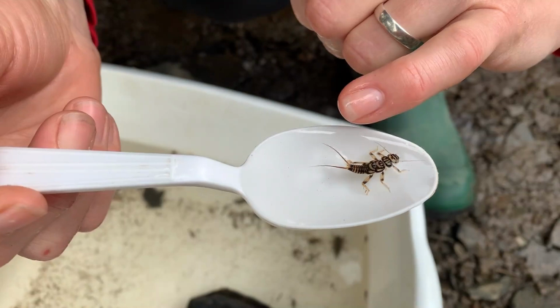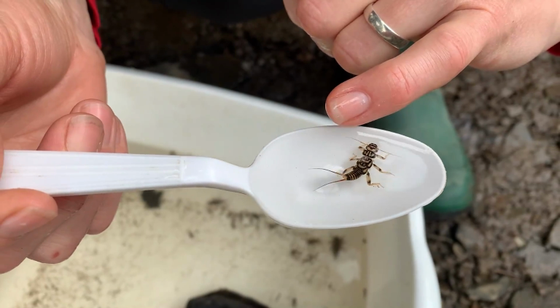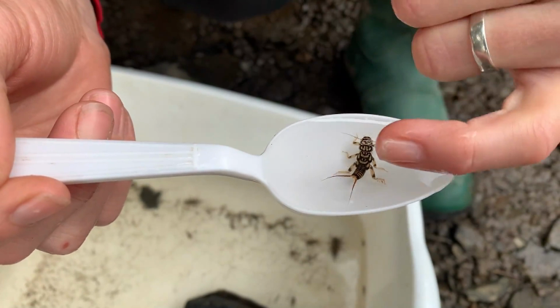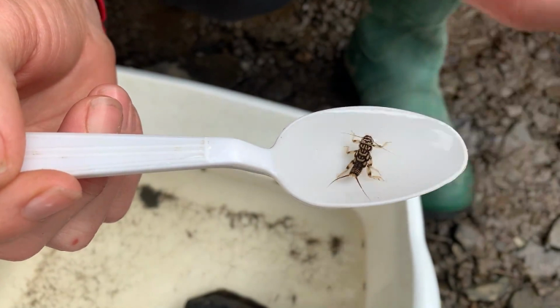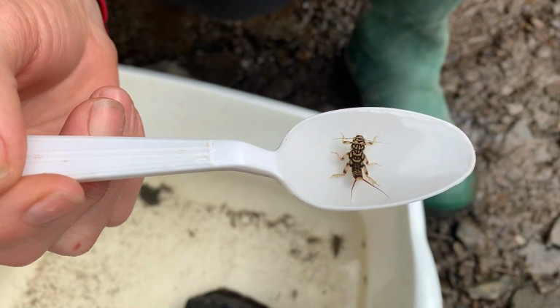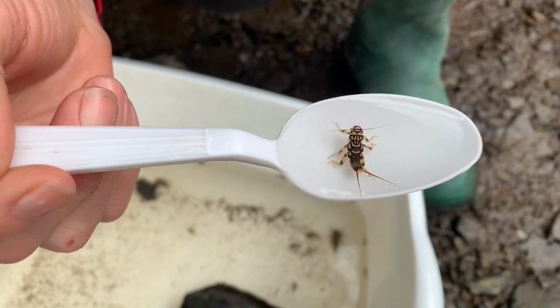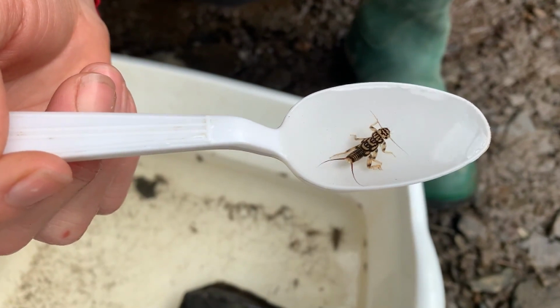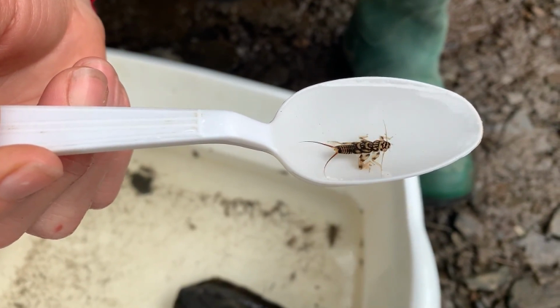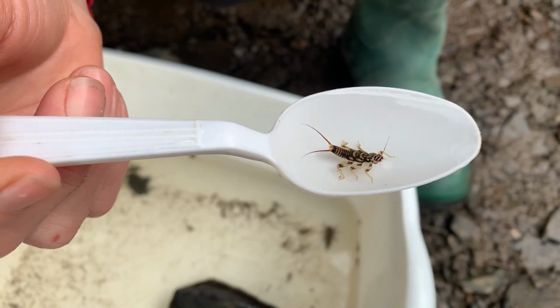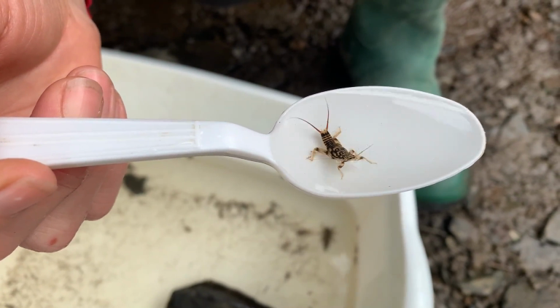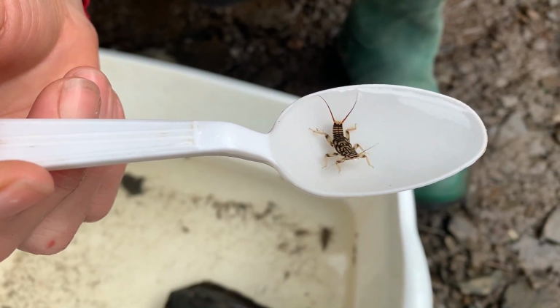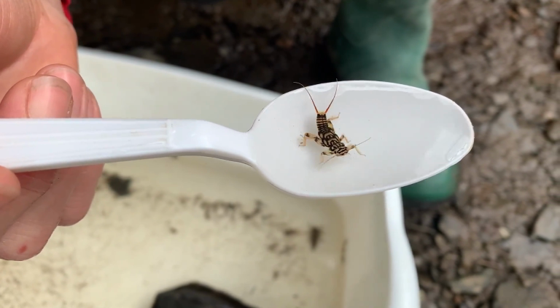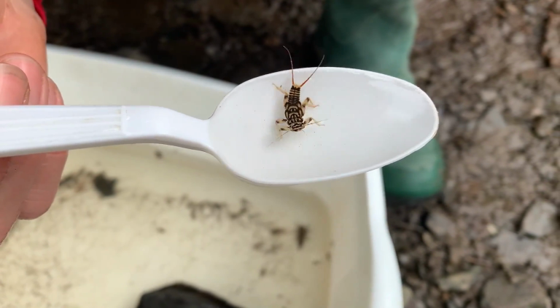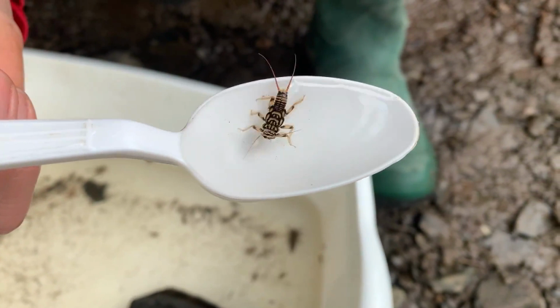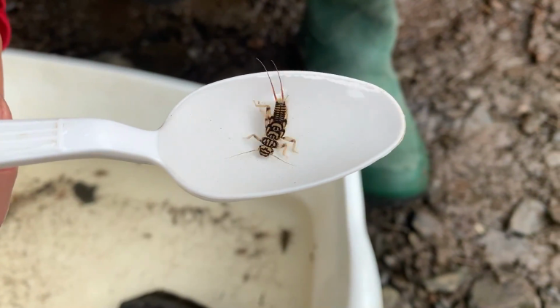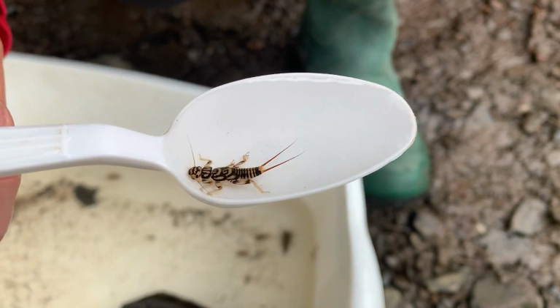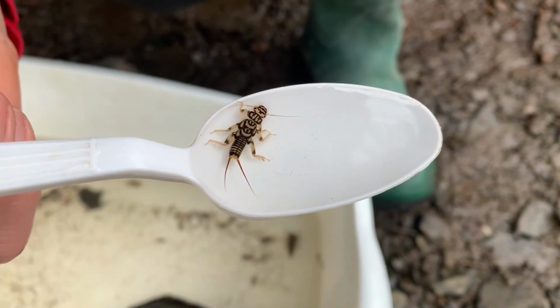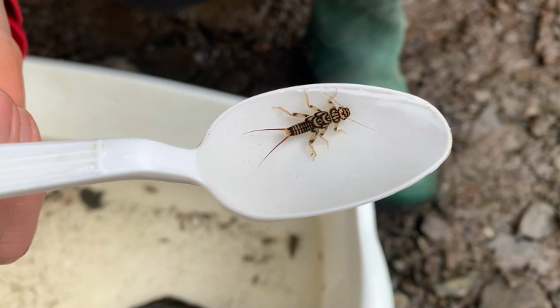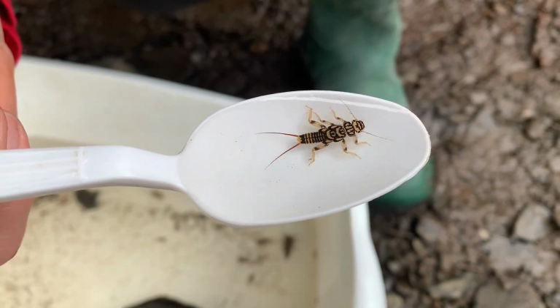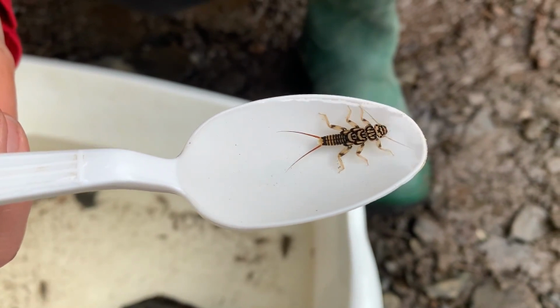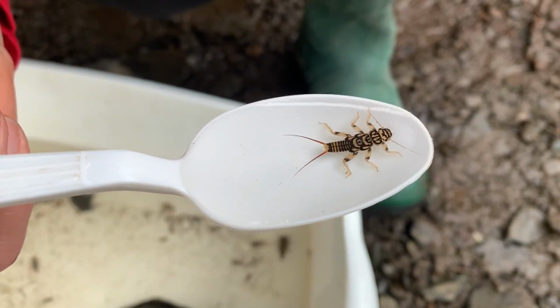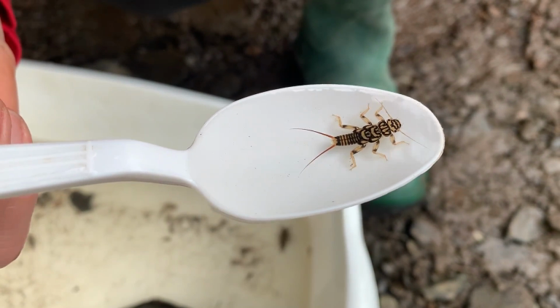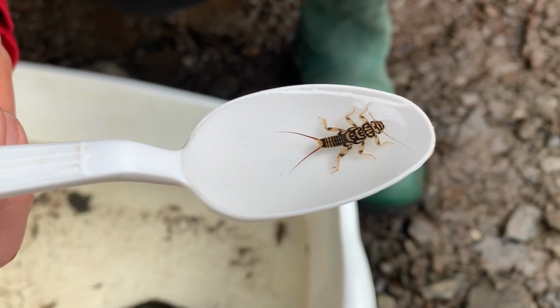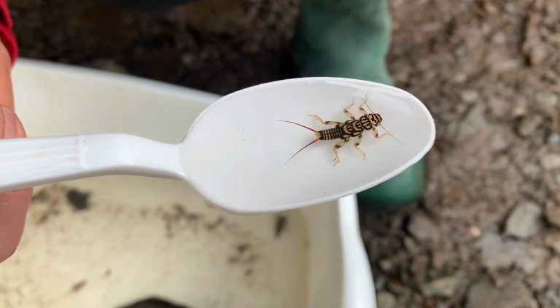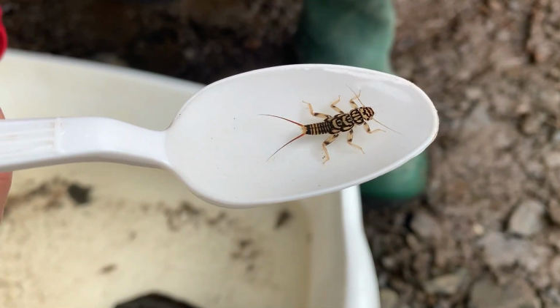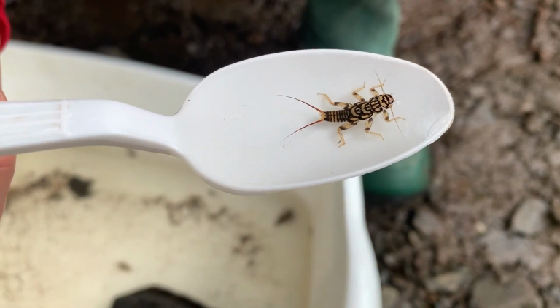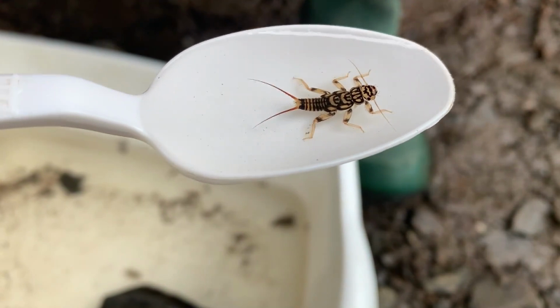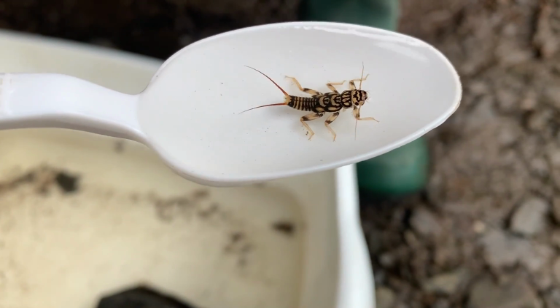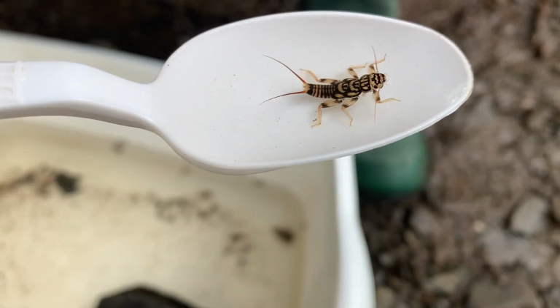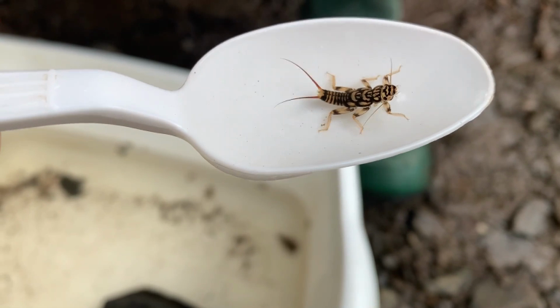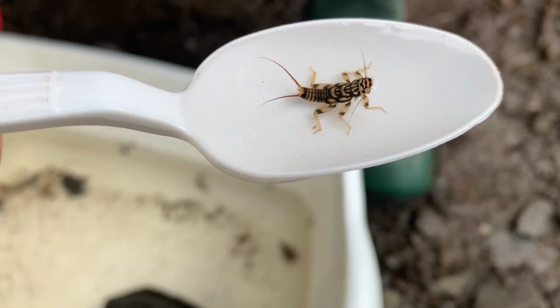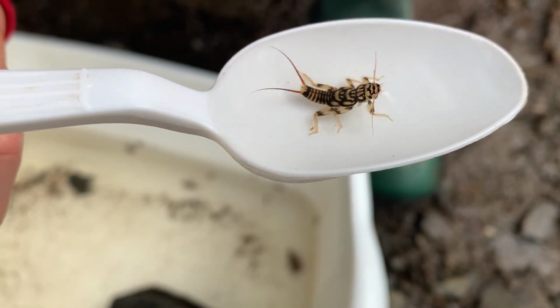They just have two tails at the ends of their bodies, and if you notice, the tail emerges from the abdomen at two different points. Each tail comes out from the abdomen at two different points.